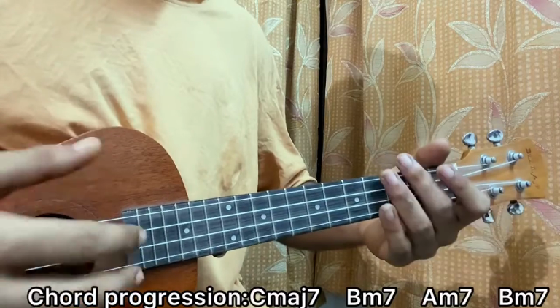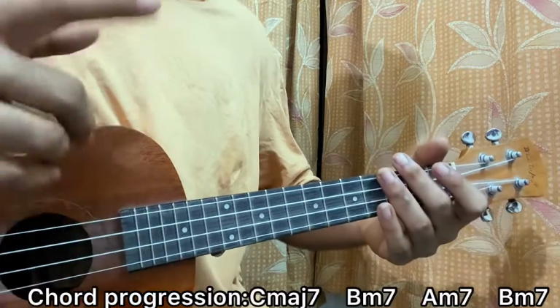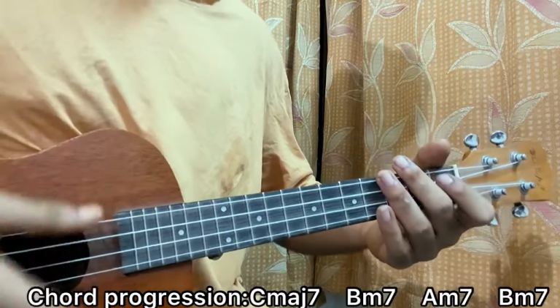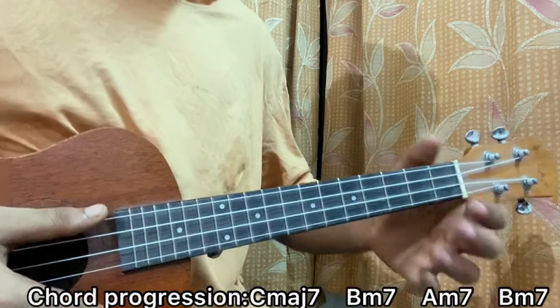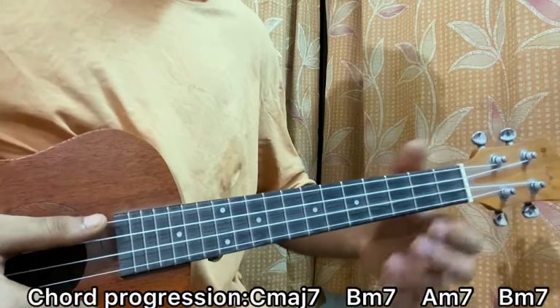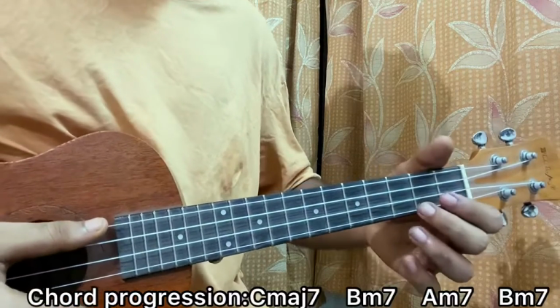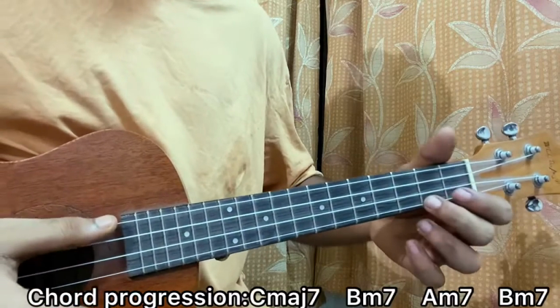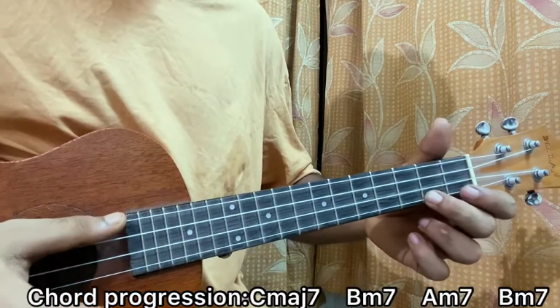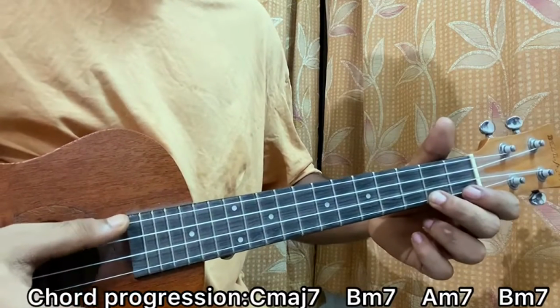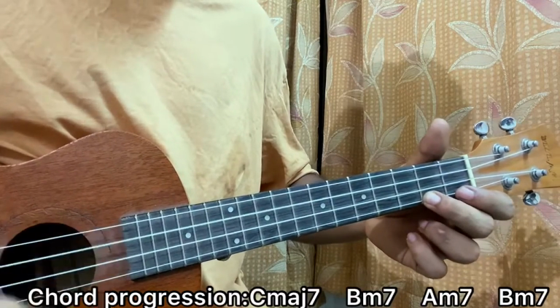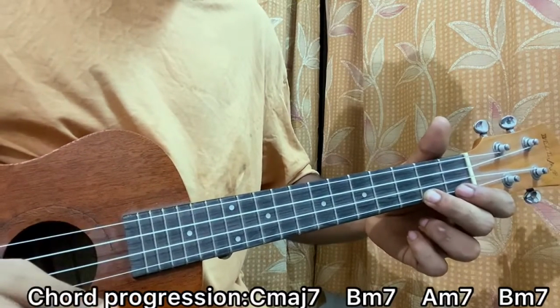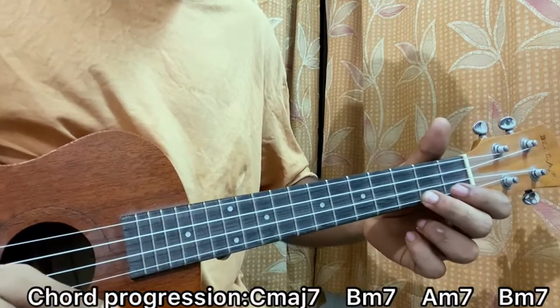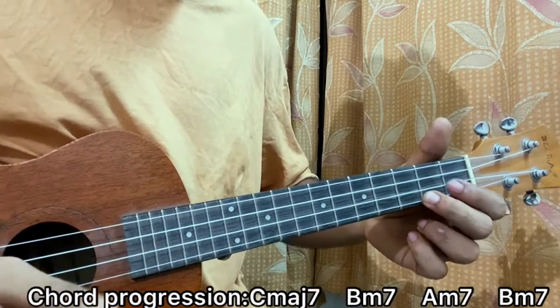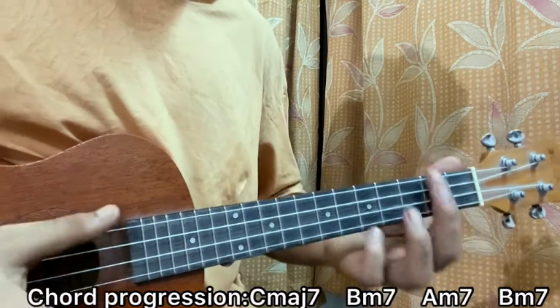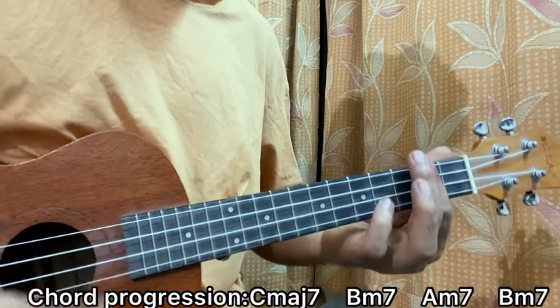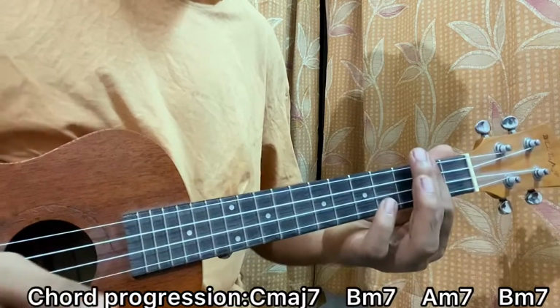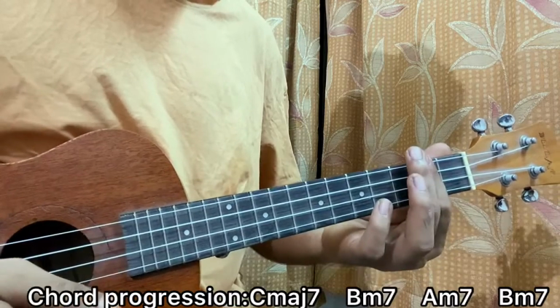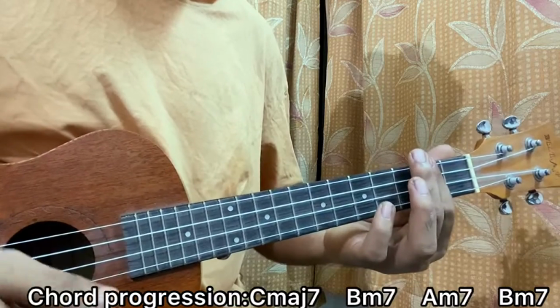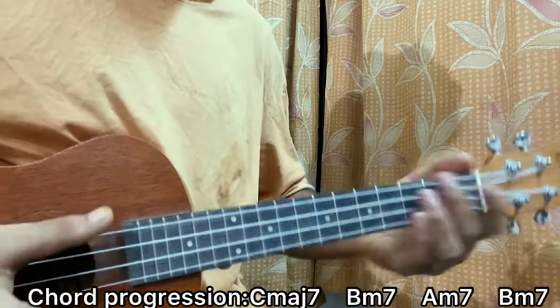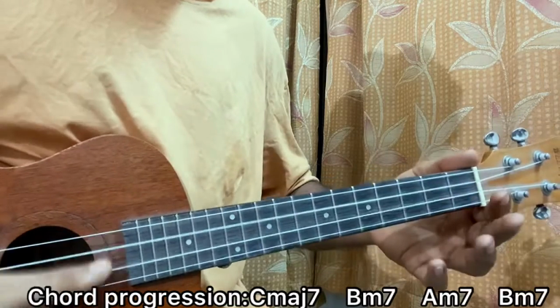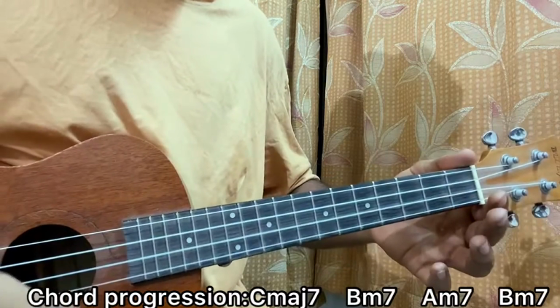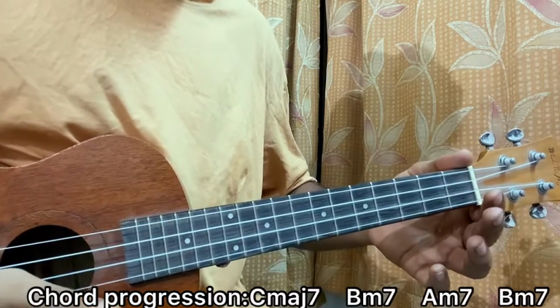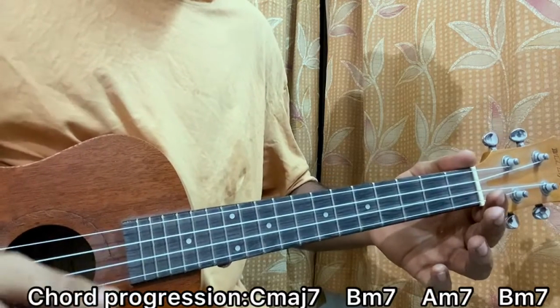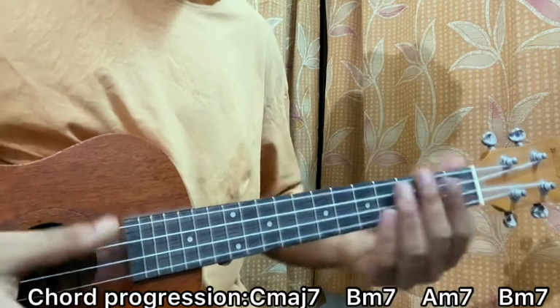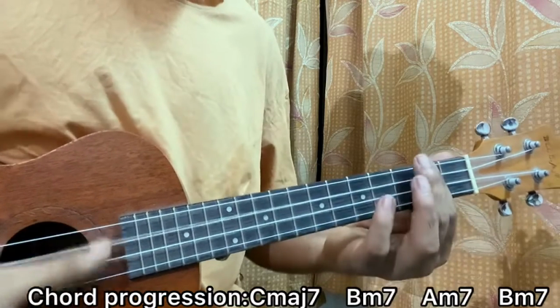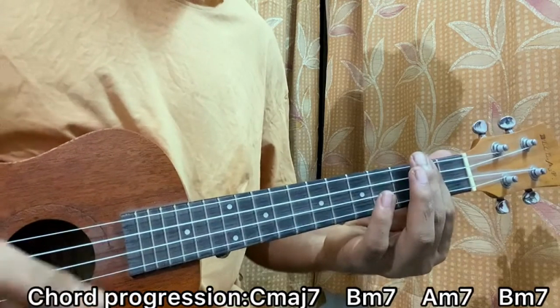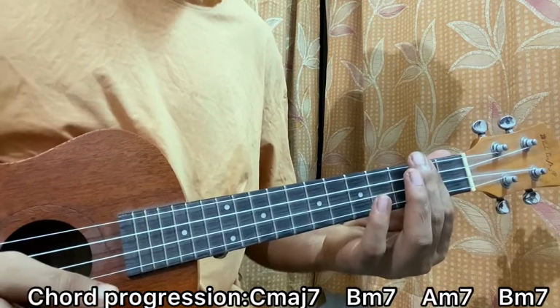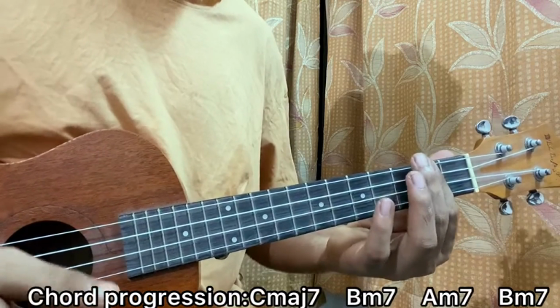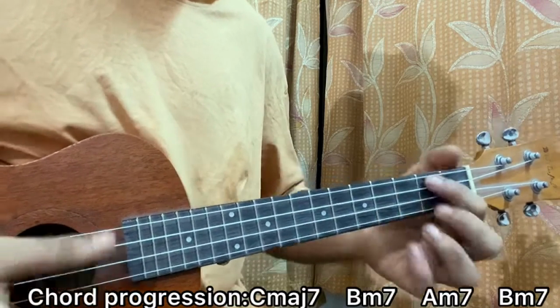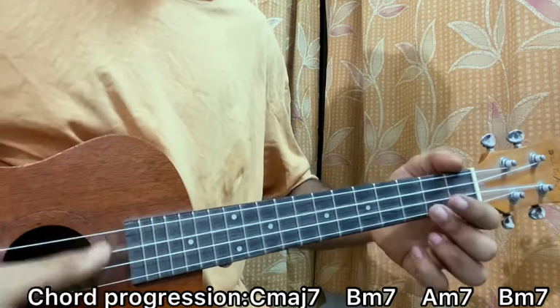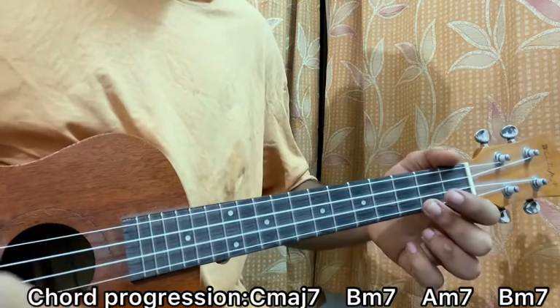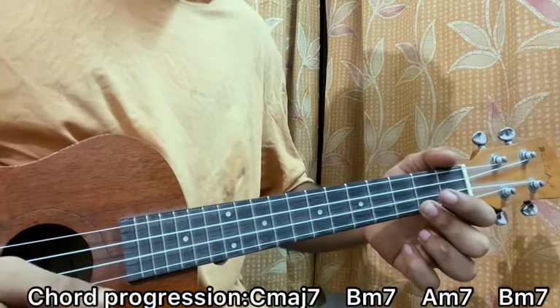The song has this chord progression. It starts off with Cmaj7 for one bar, then Bm7, Am7, Bm7. It goes like this for all the parts of the song.